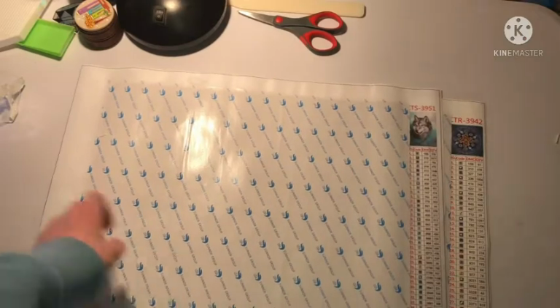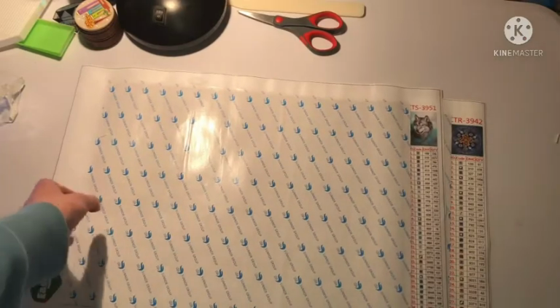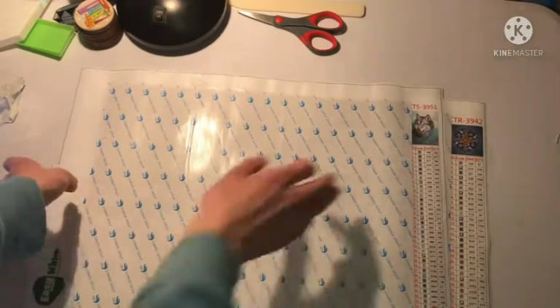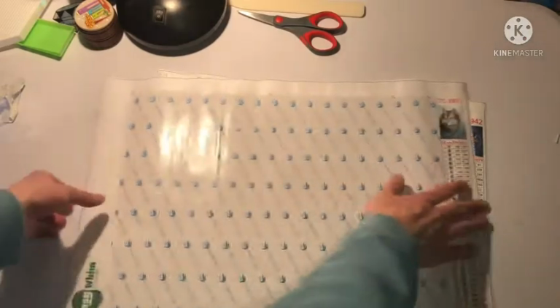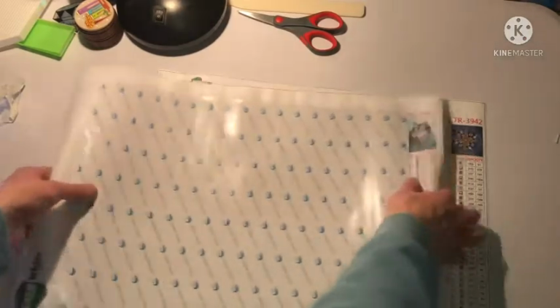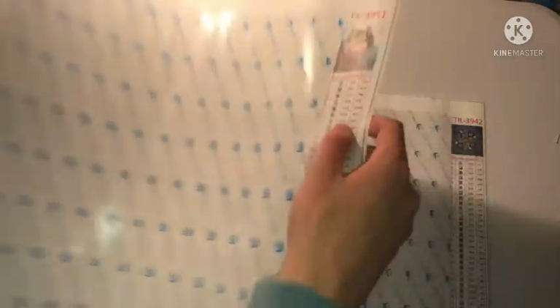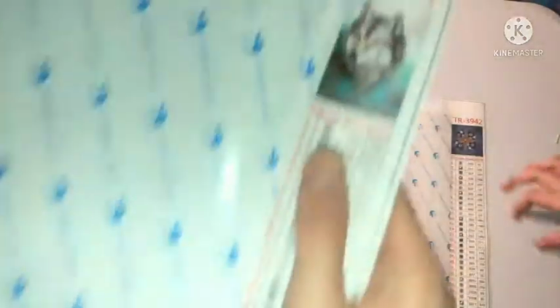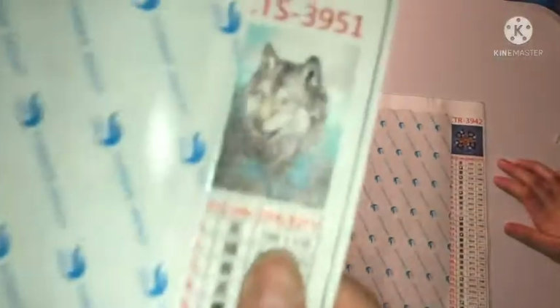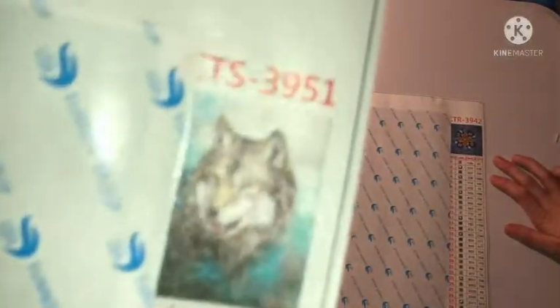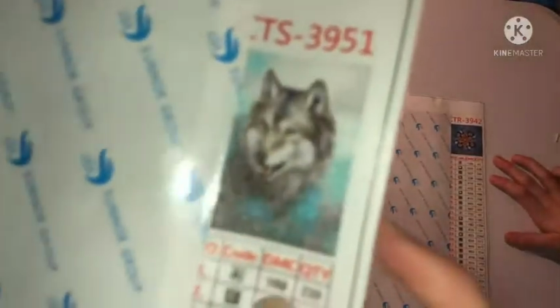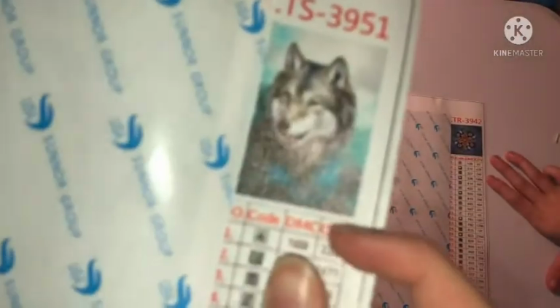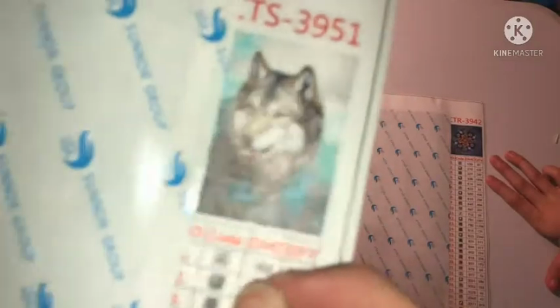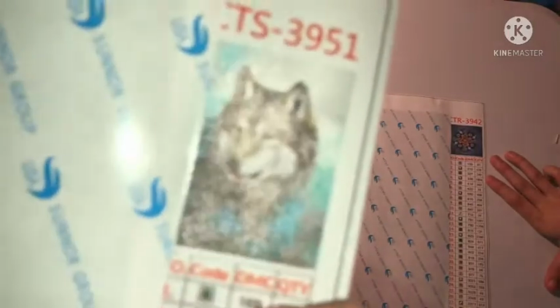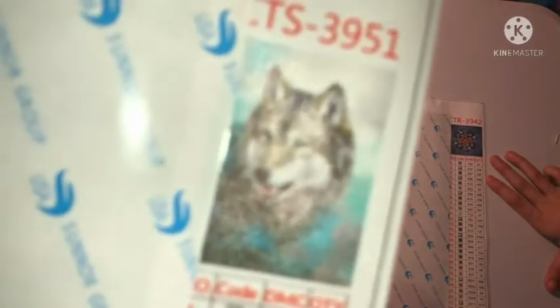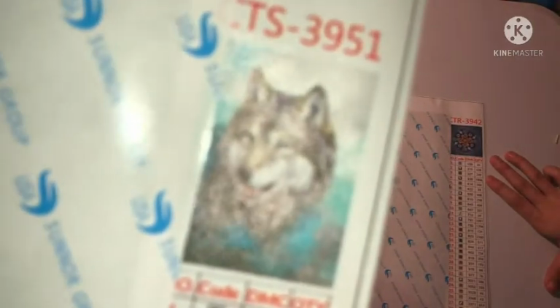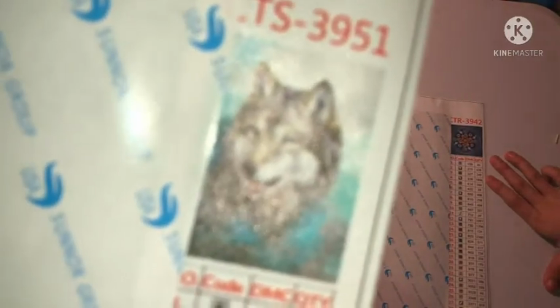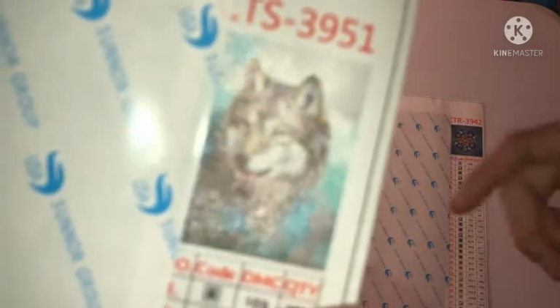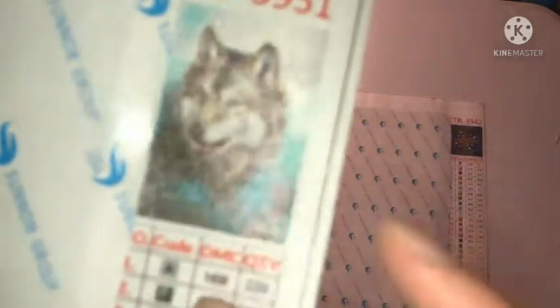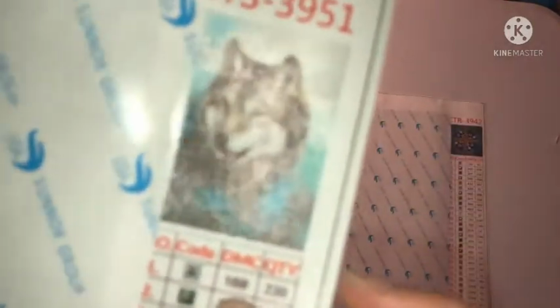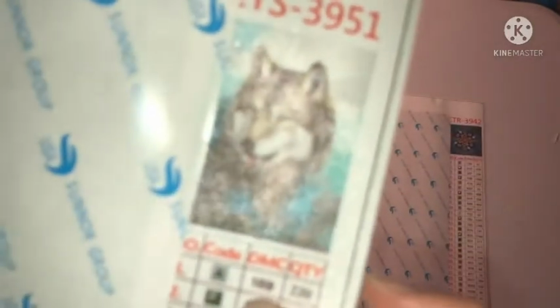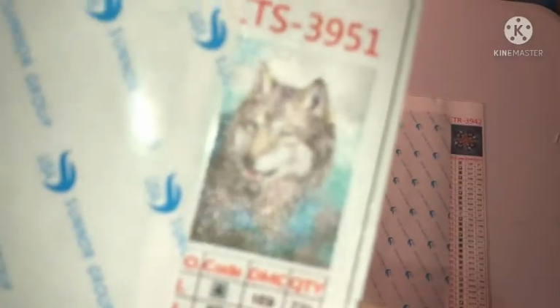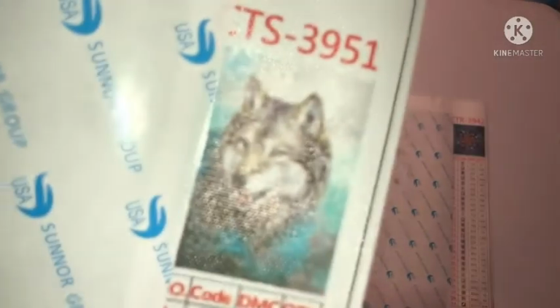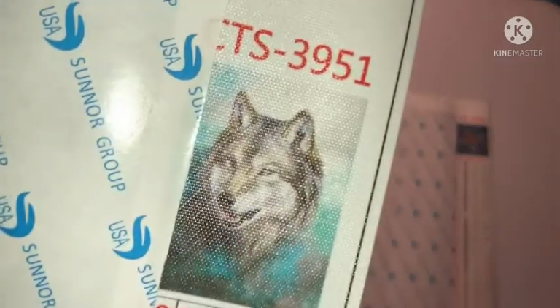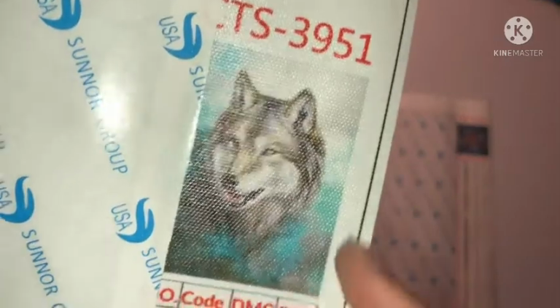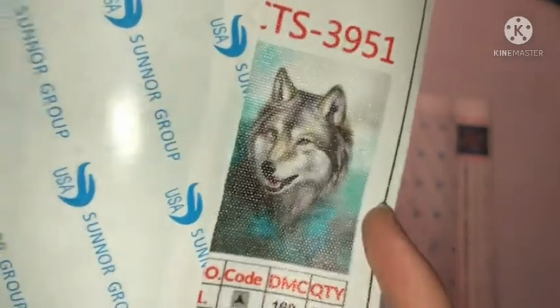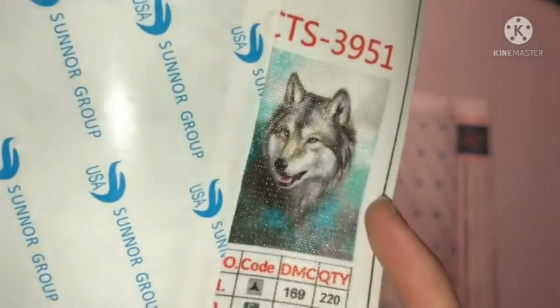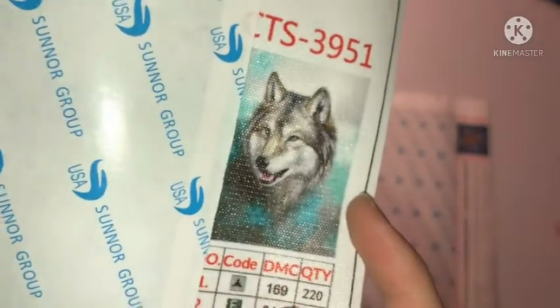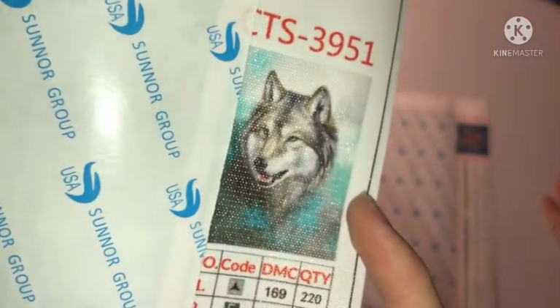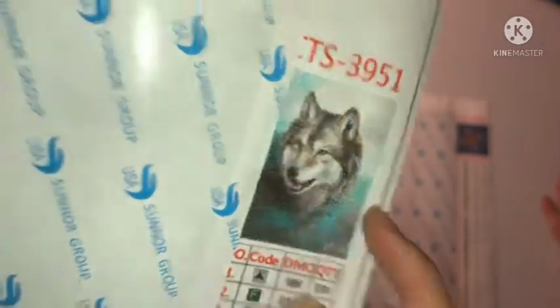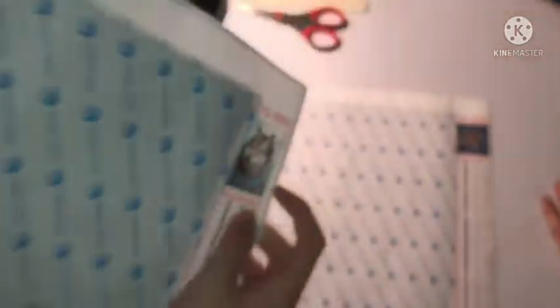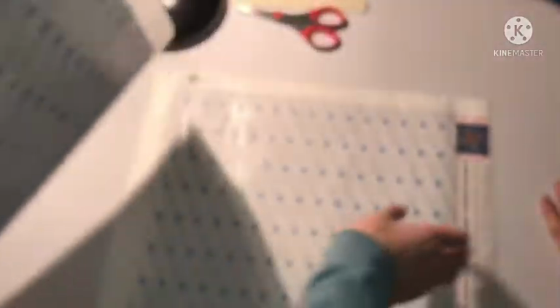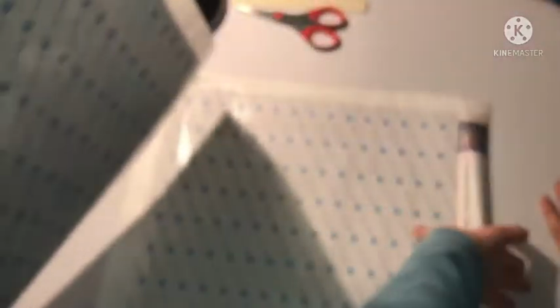Finally we got two gorgeous paintings — this is a lot better than the last box. We have a wolf, which is beautiful, the colors are out of this world.